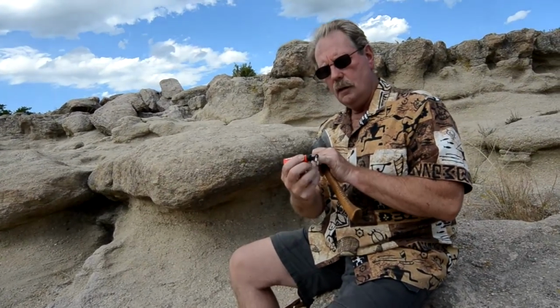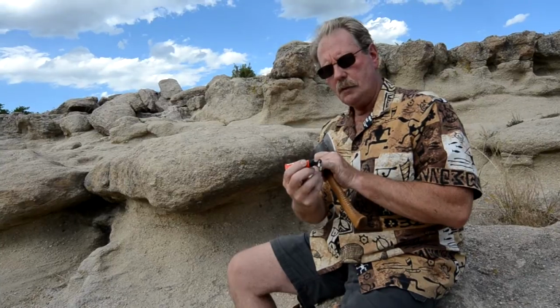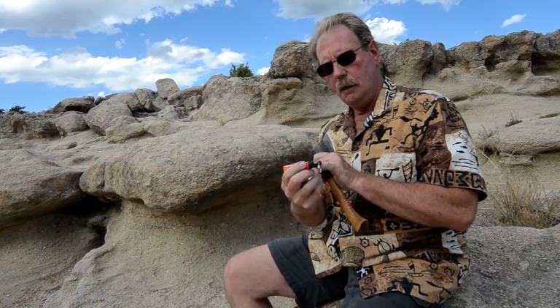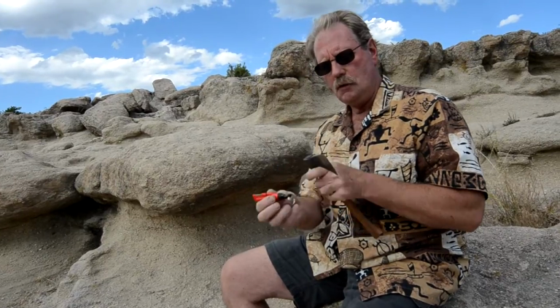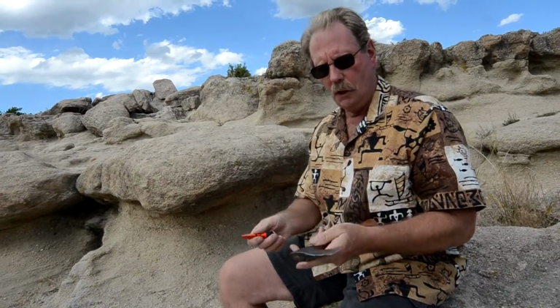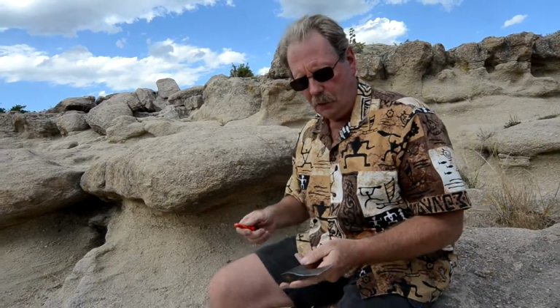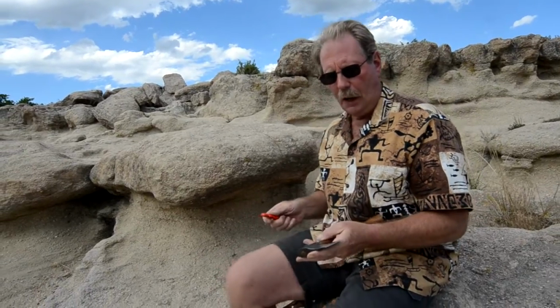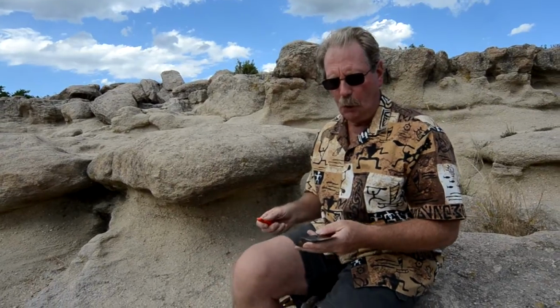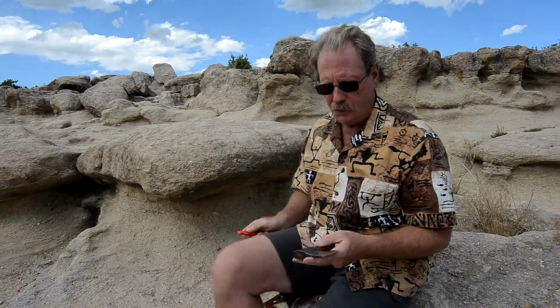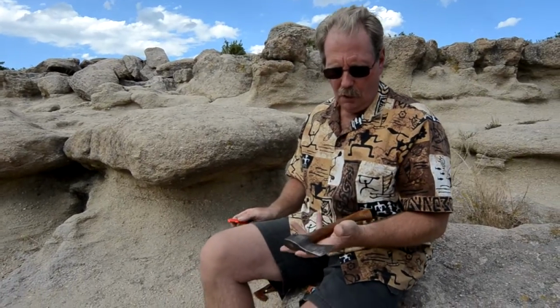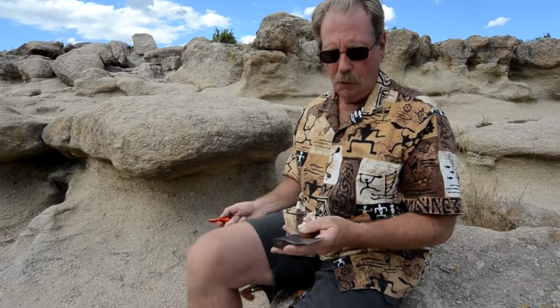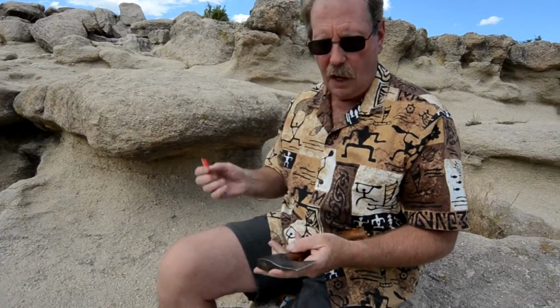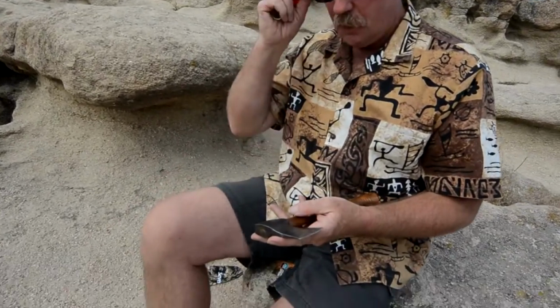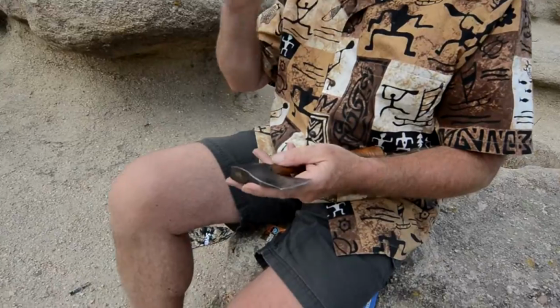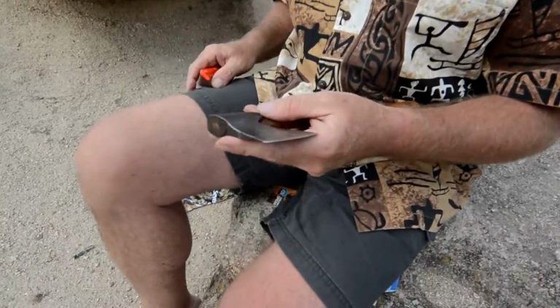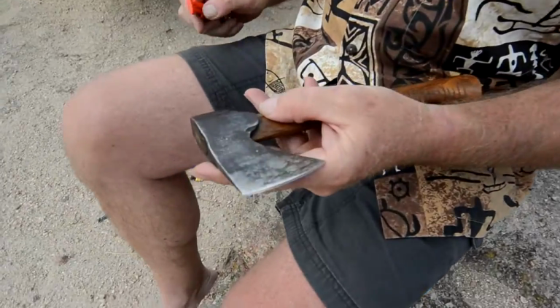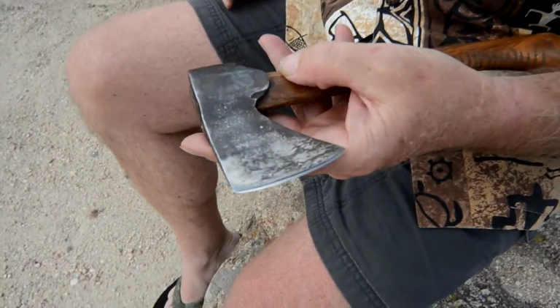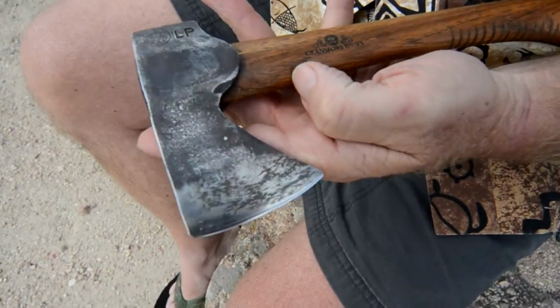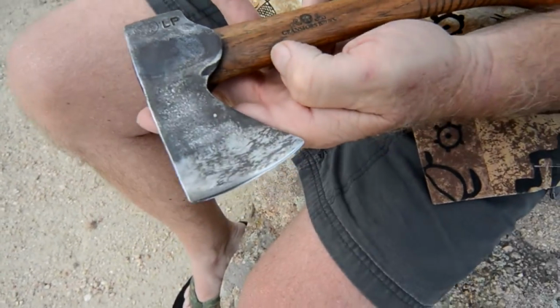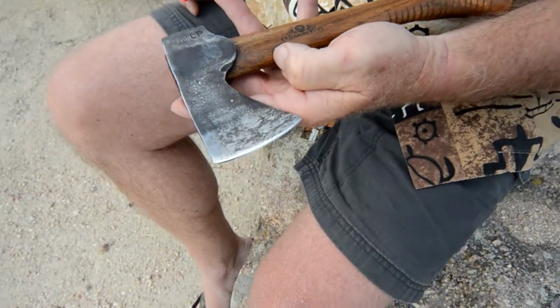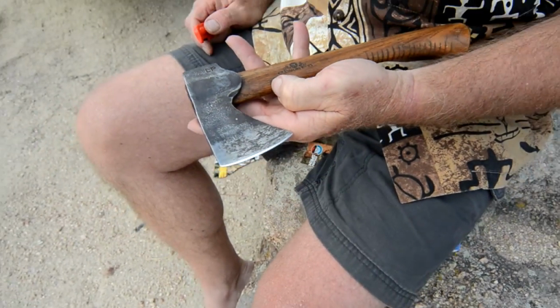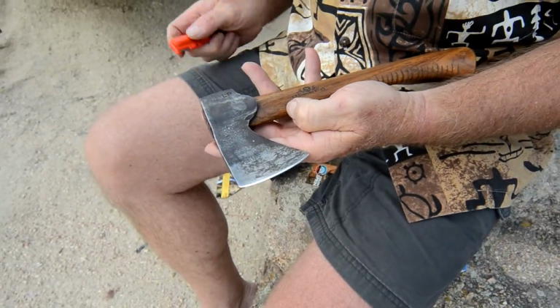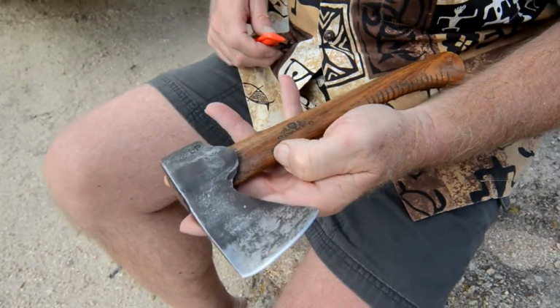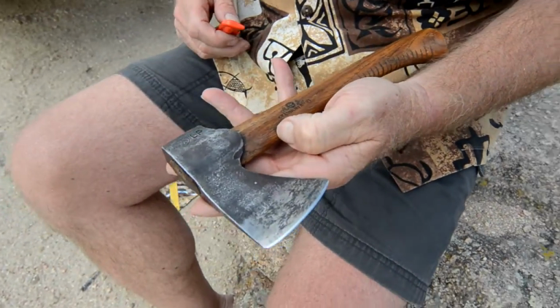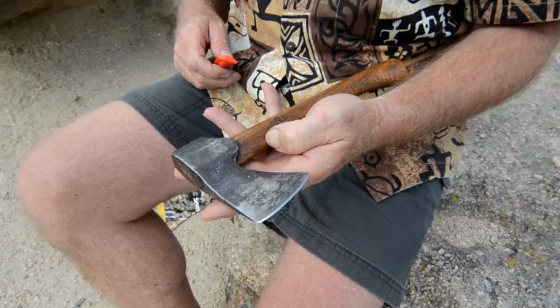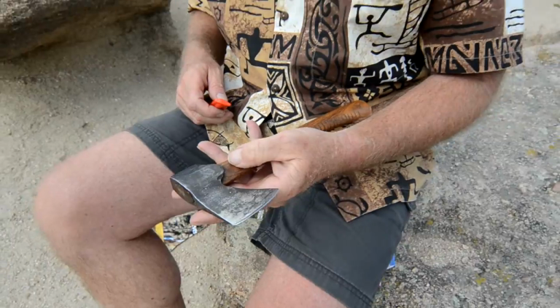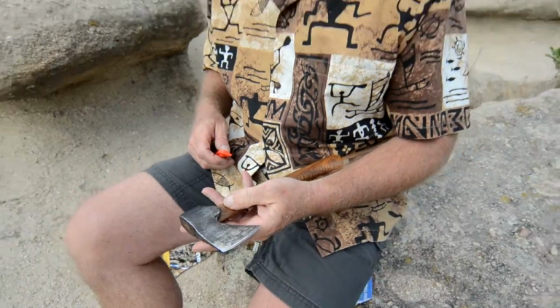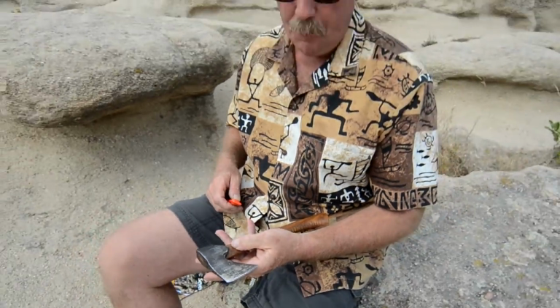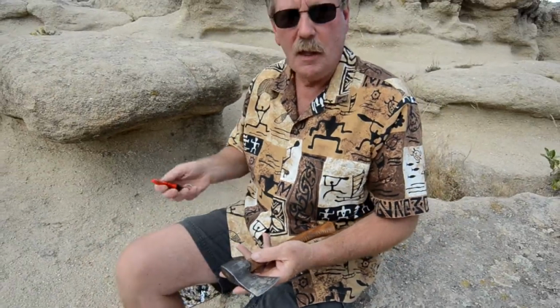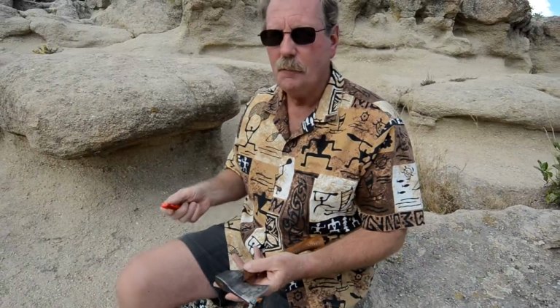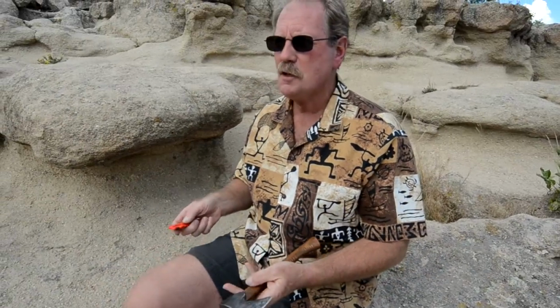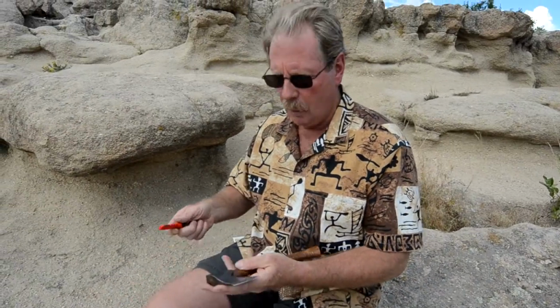That works really good. So I'm going to show you a little bit today of what I would do with a hatchet. By the way, this hatchet, from what I've been told, is over 100 years old. I've had two or three people tell me that, so I guess I'm going to believe it.